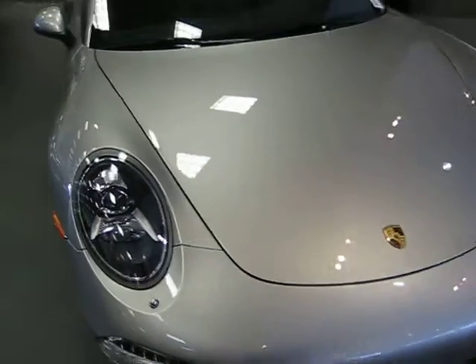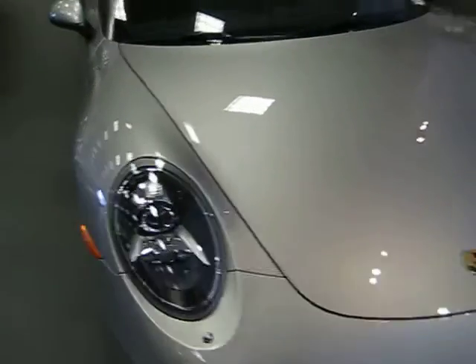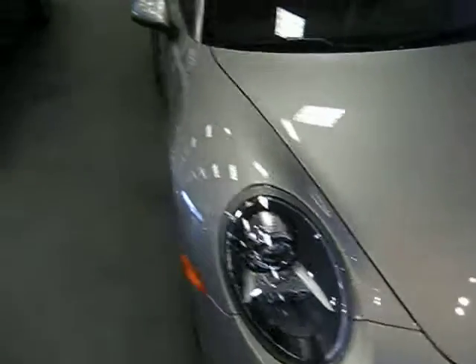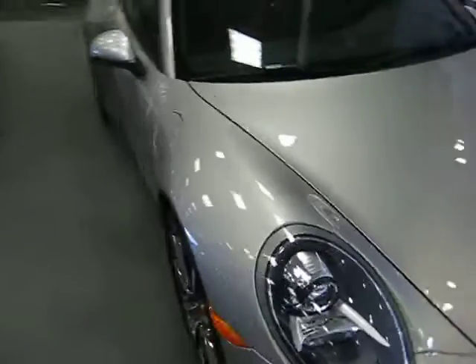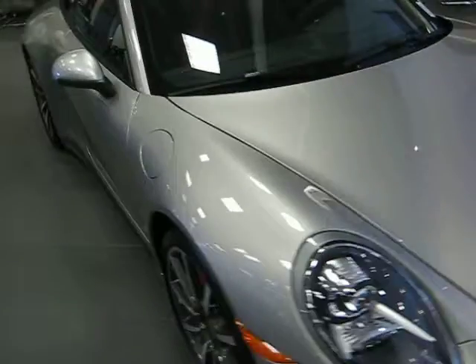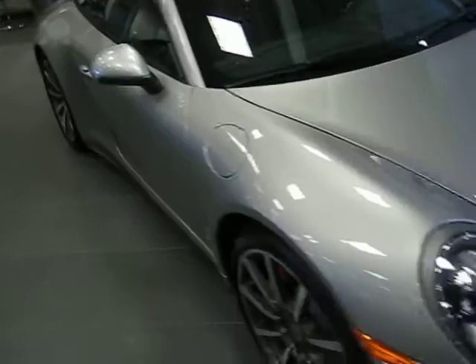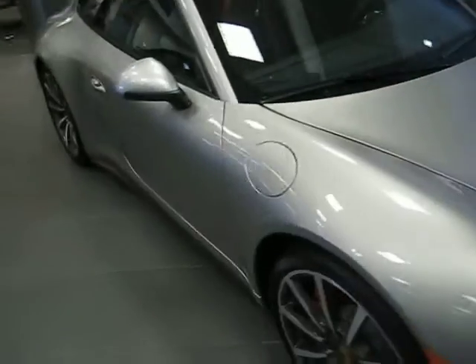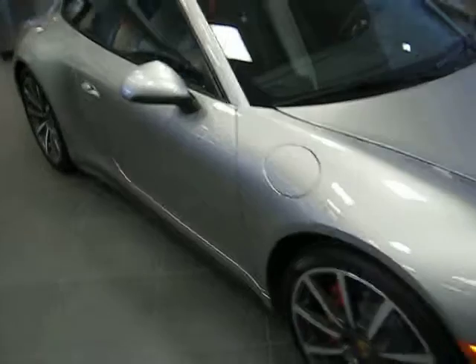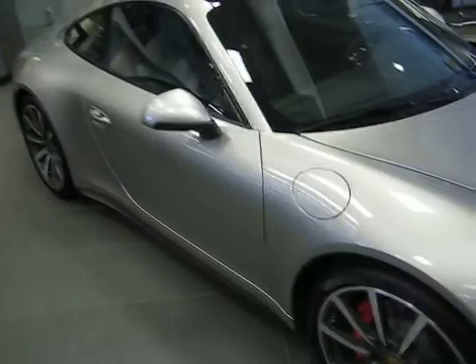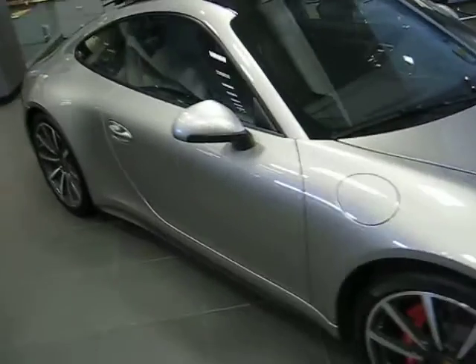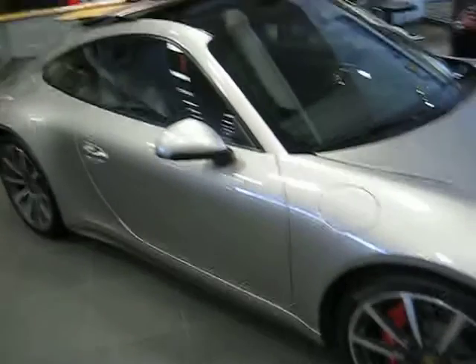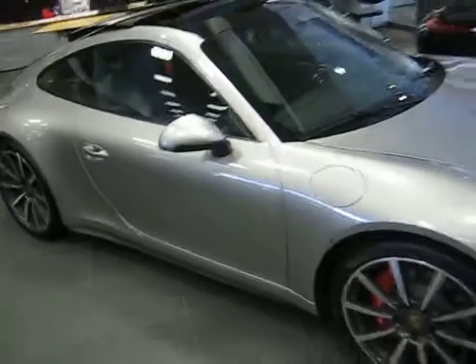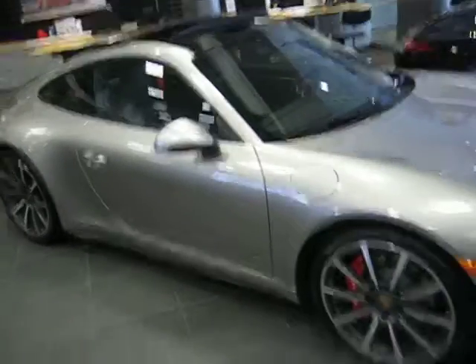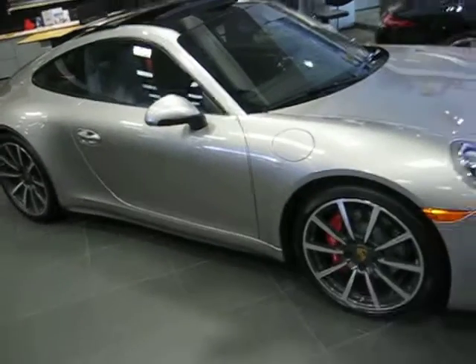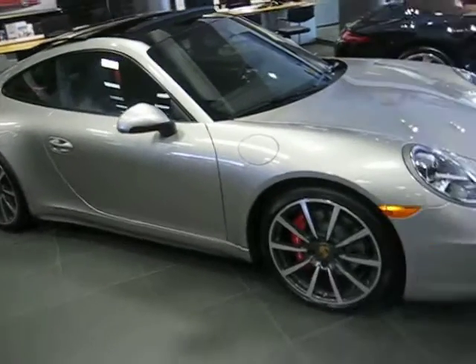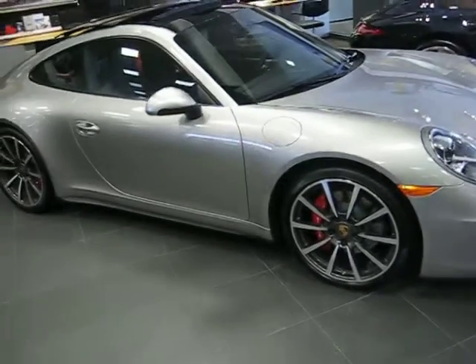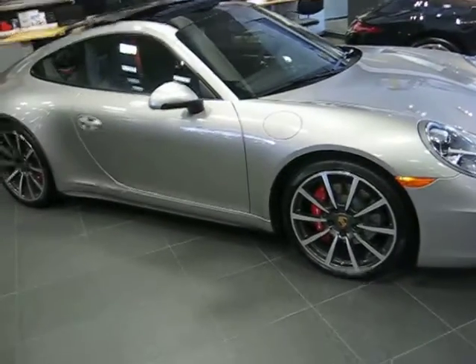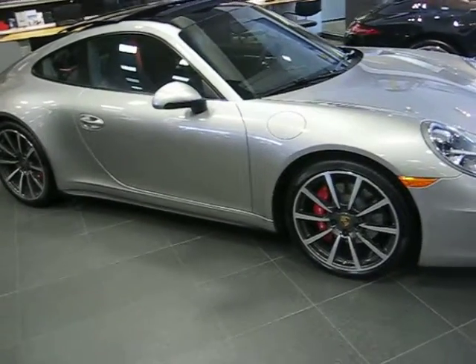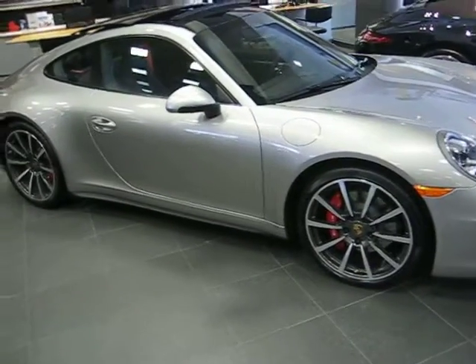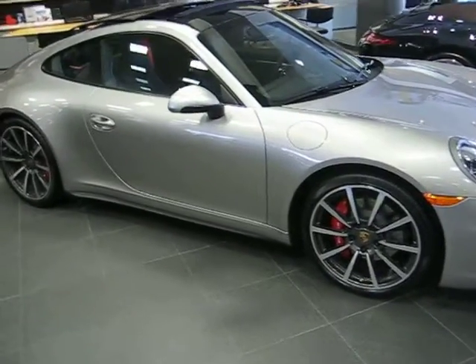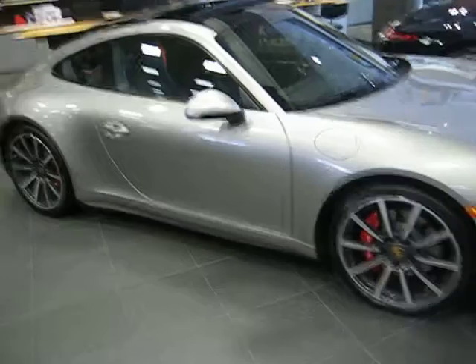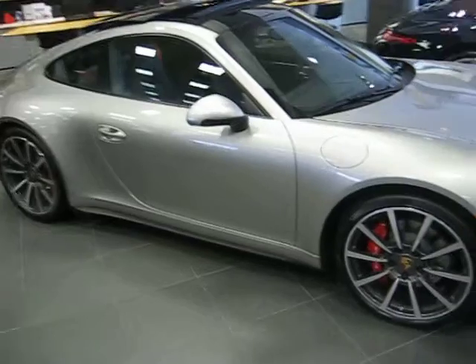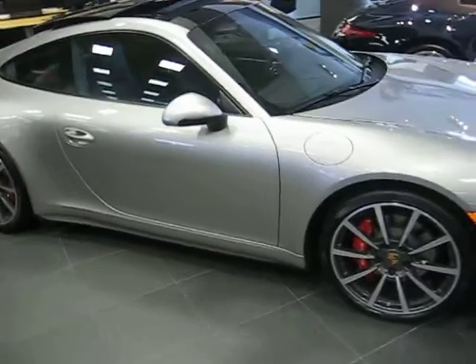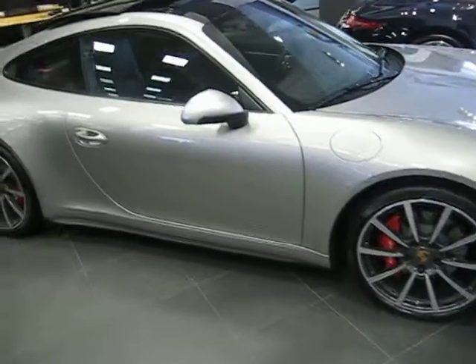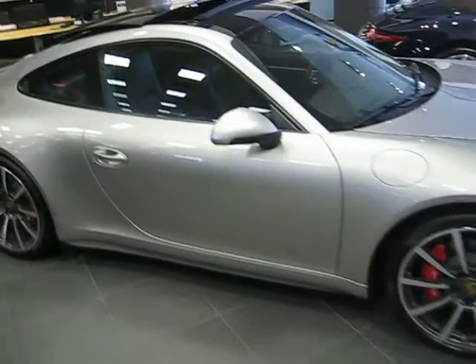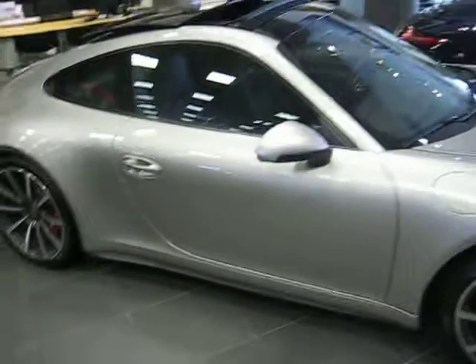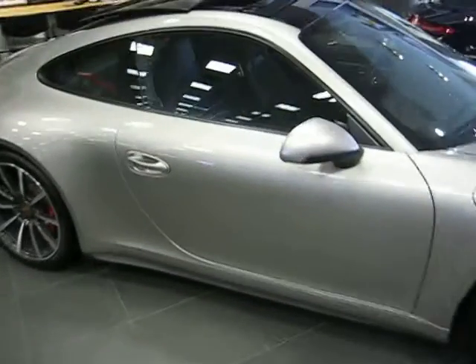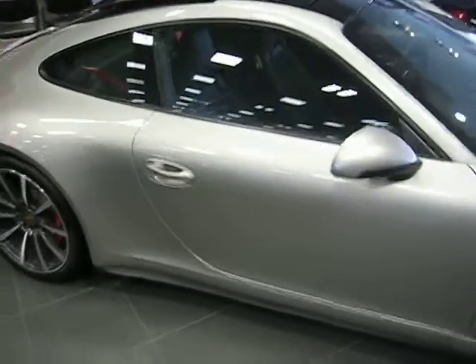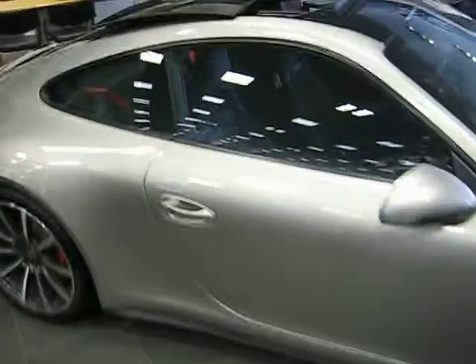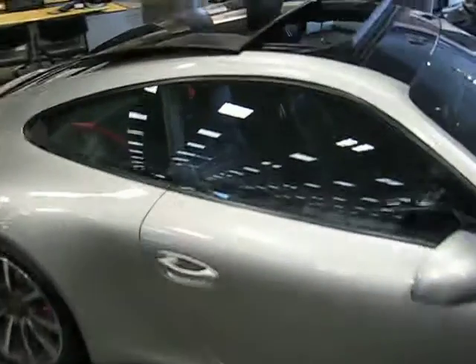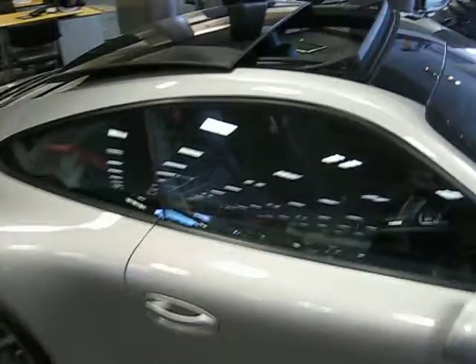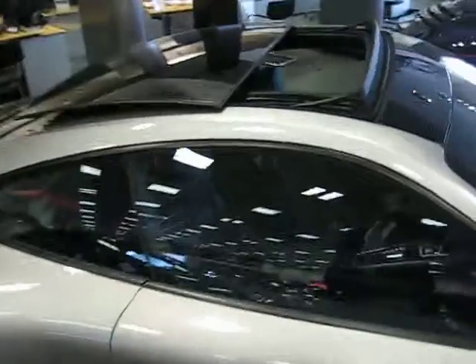The car is one of my personal favorites, the Carrera 4S. Notice the red brake calipers there and the 20 inch Carrera wheels. I'm going to walk you up to the sunroof.